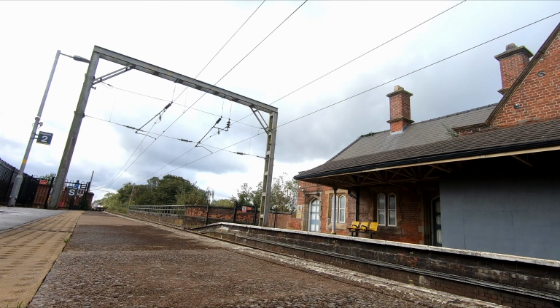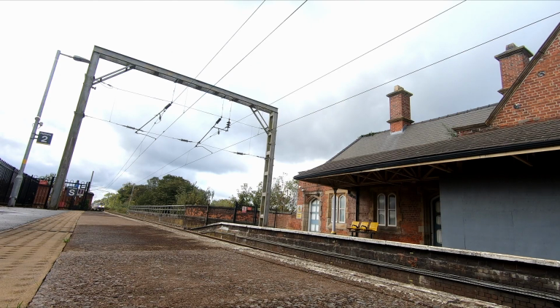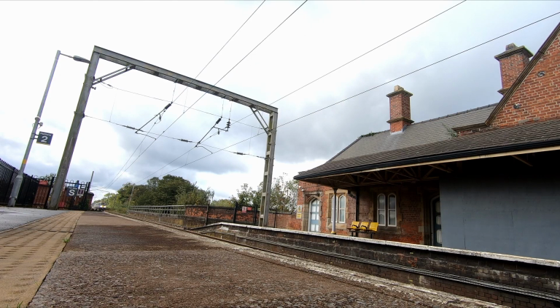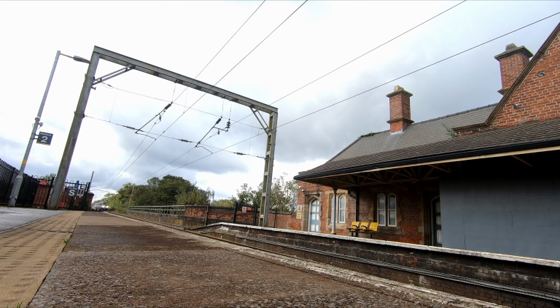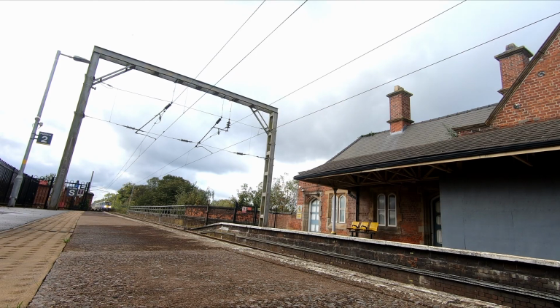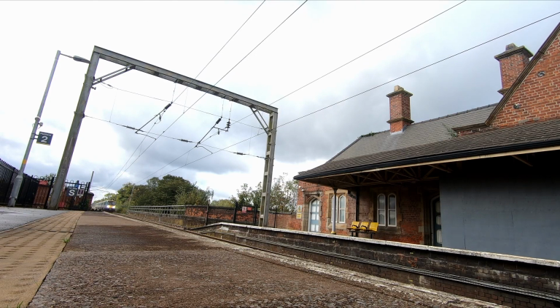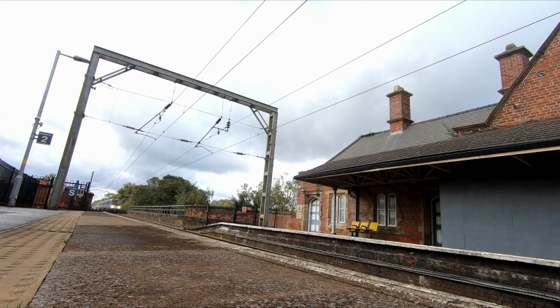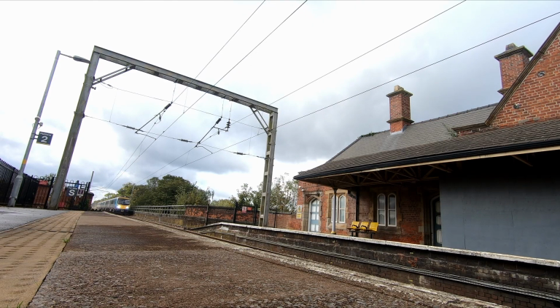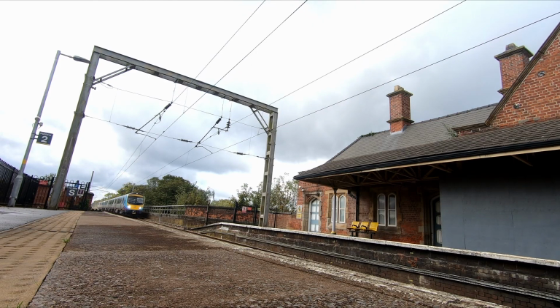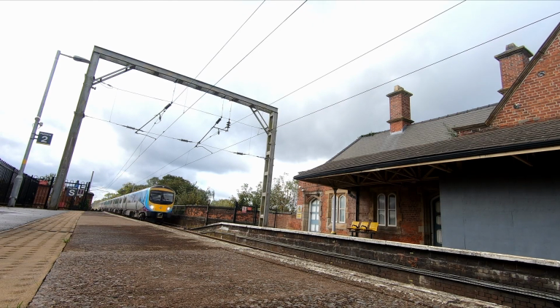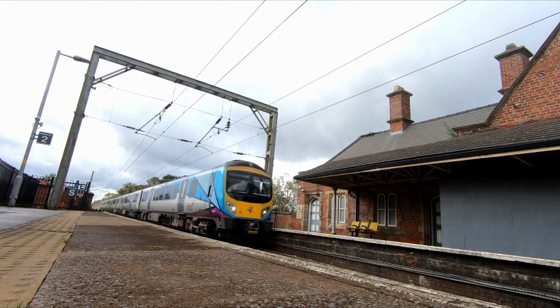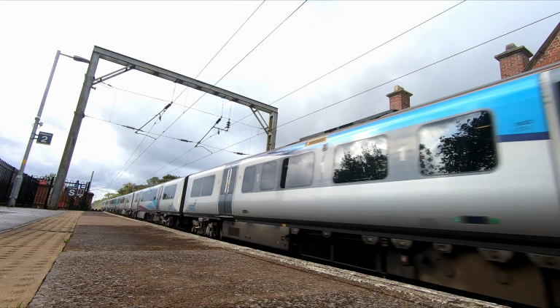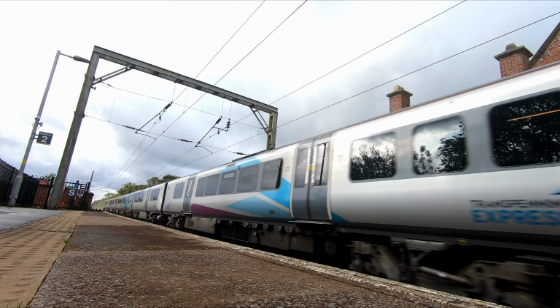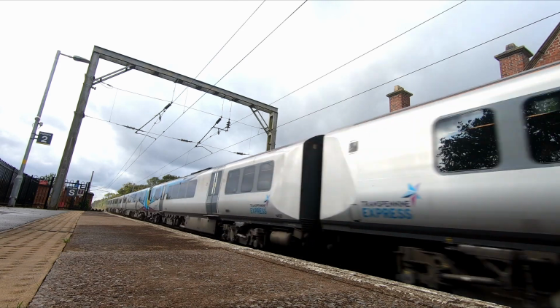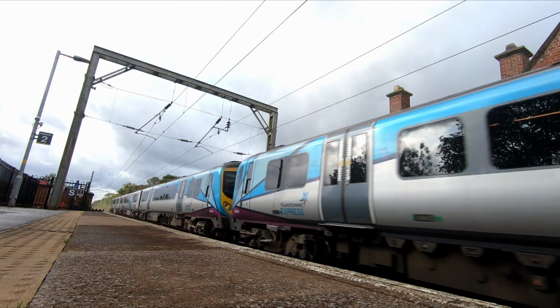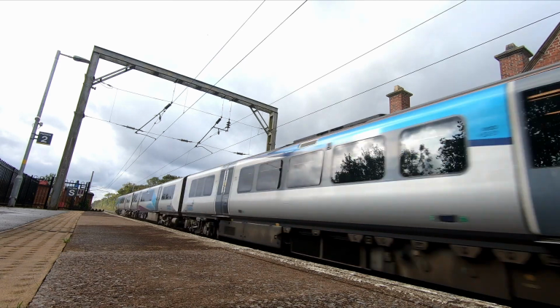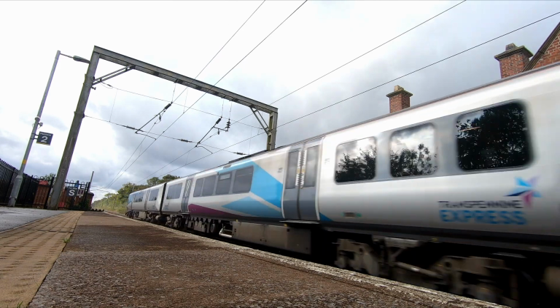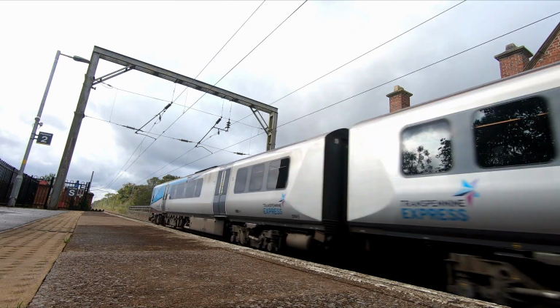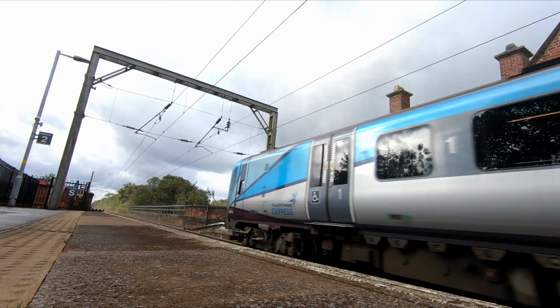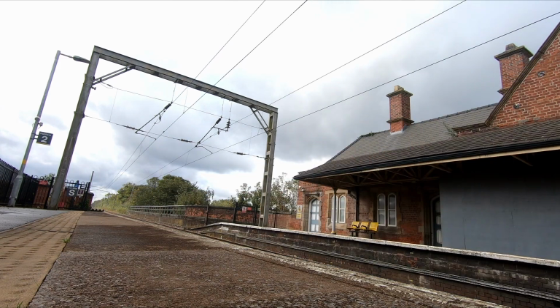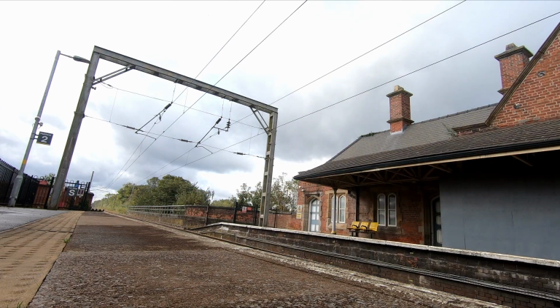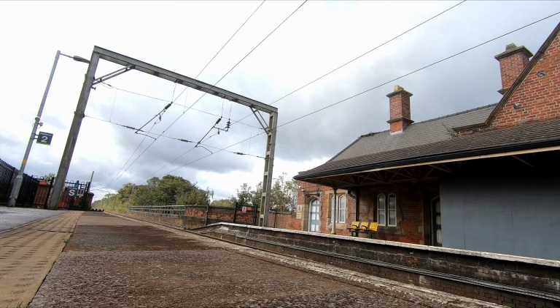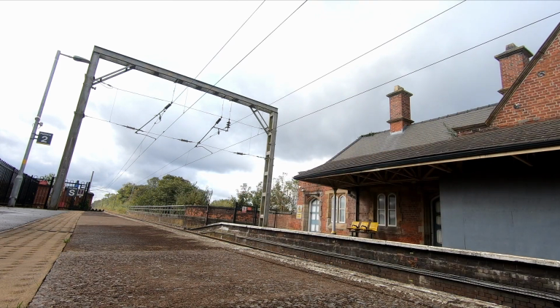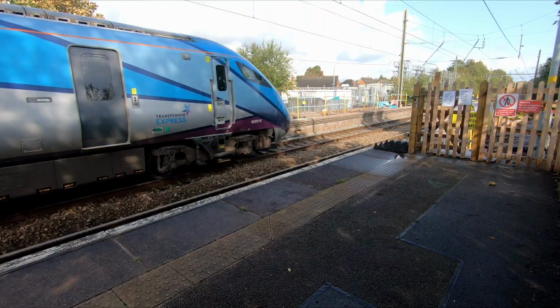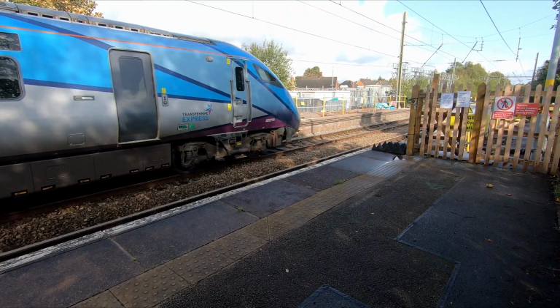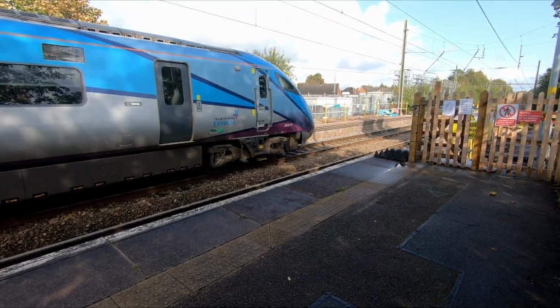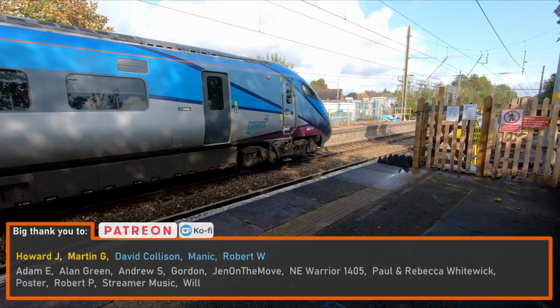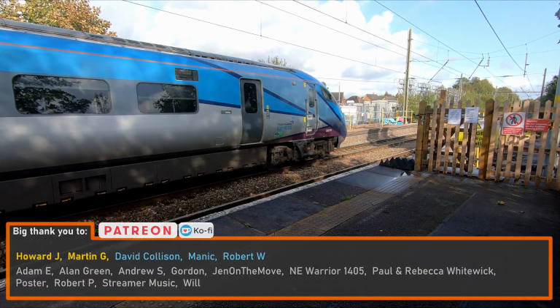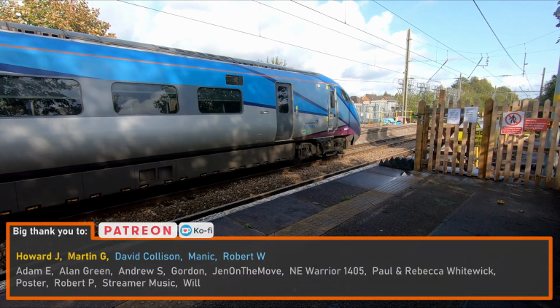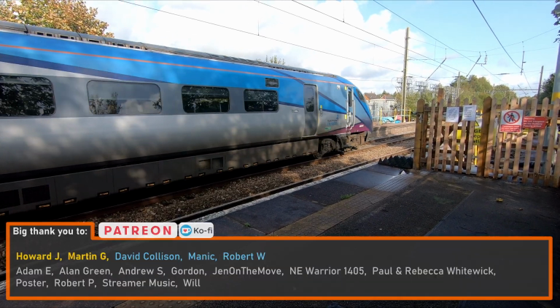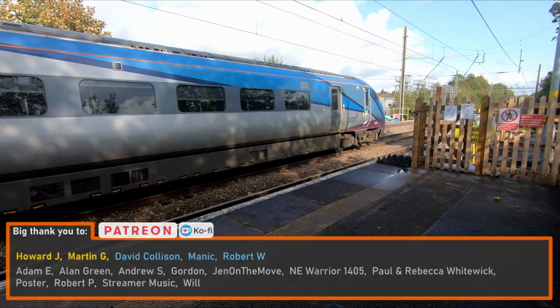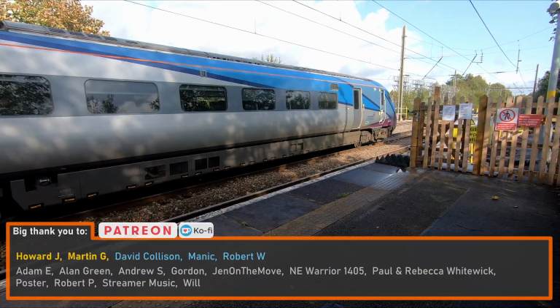Normally, a phased approach to electrification would mean that diesel trains would have to run under newly wired sections until the whole route is electrified. However, many Trans-Pennine Express services will be able to make use of the electrified sections as they go live.